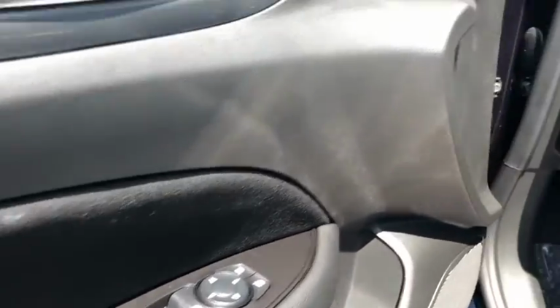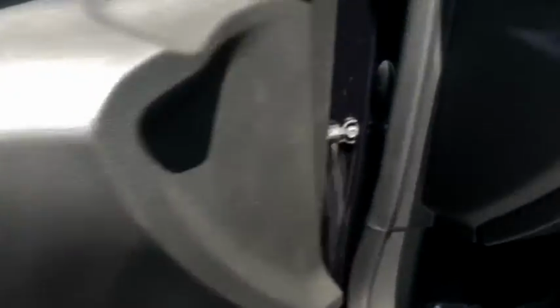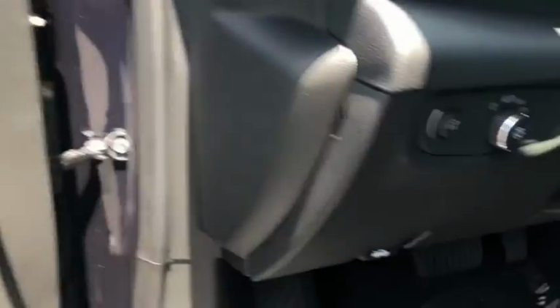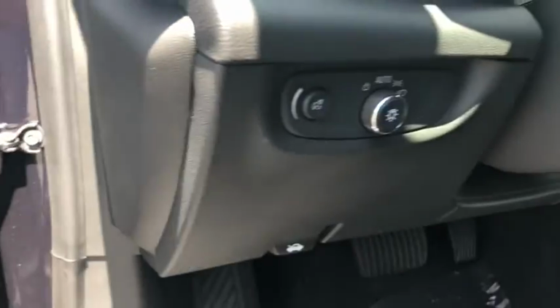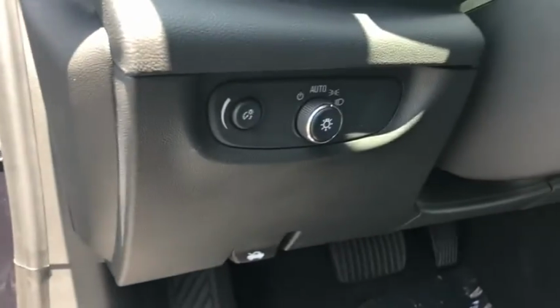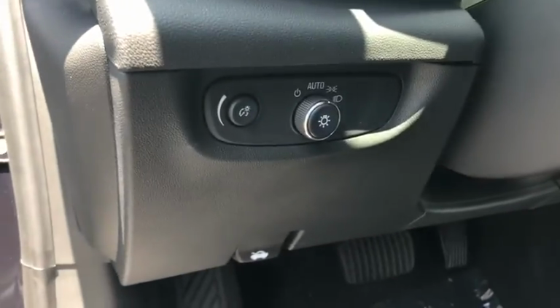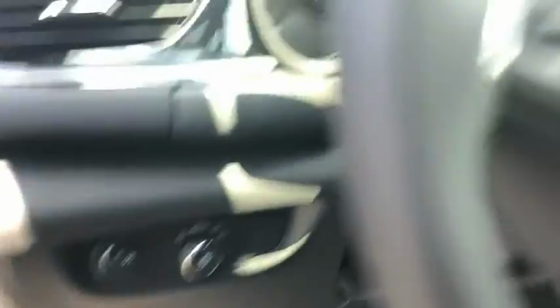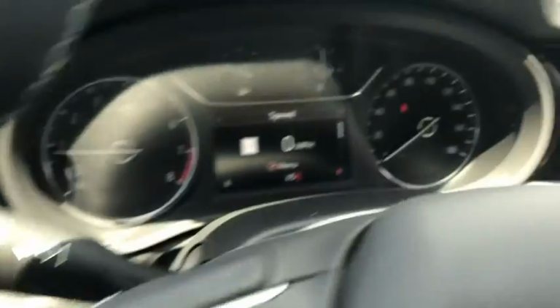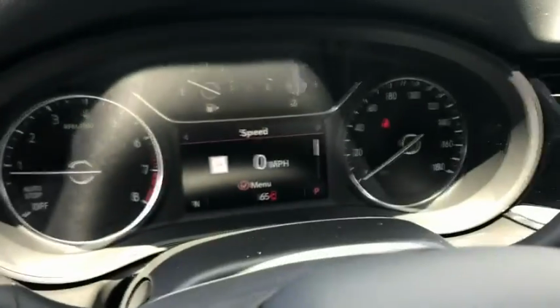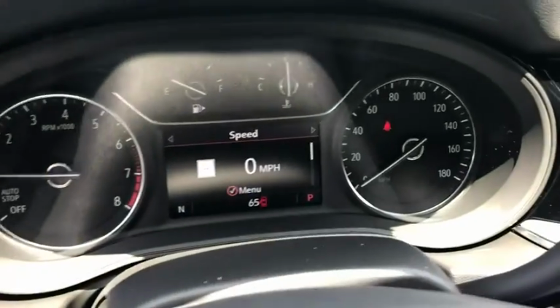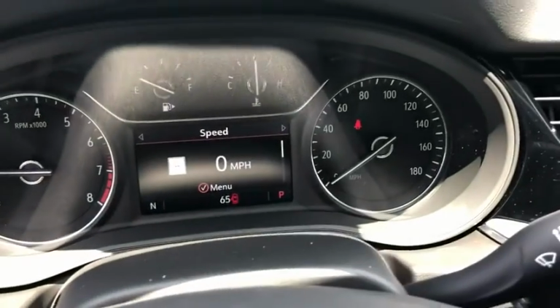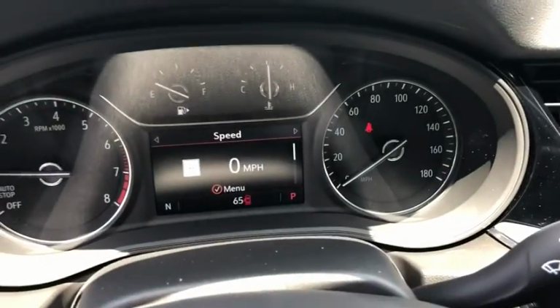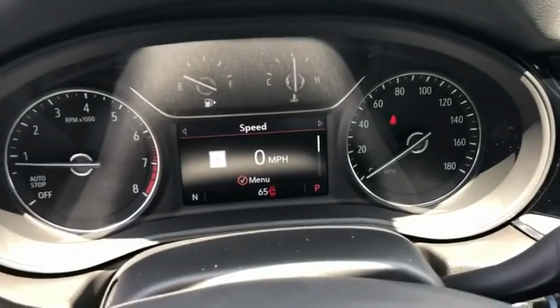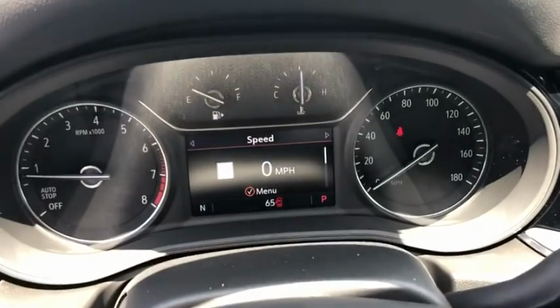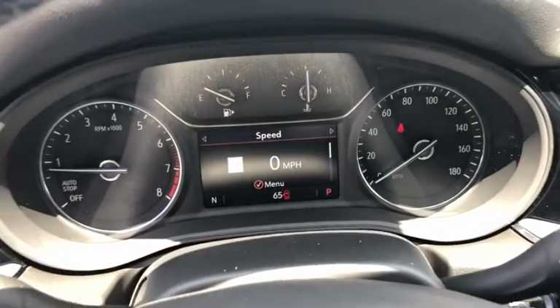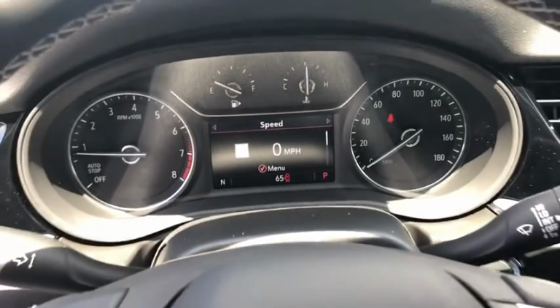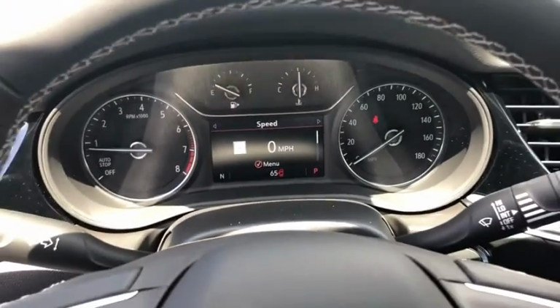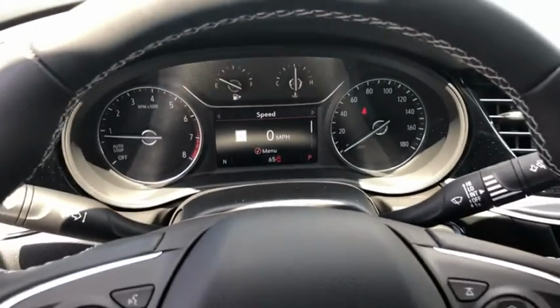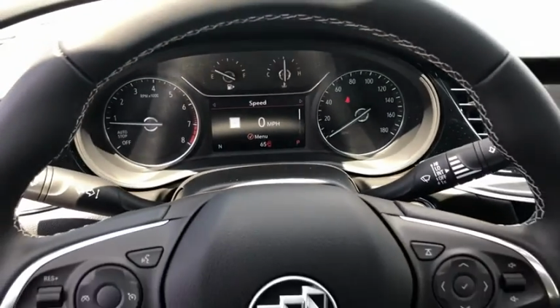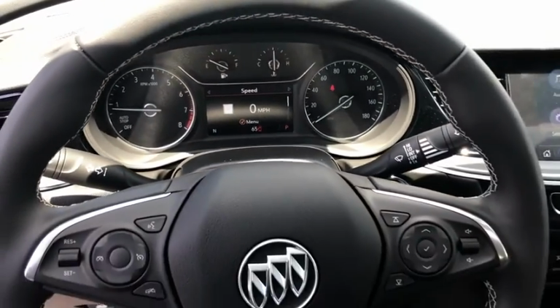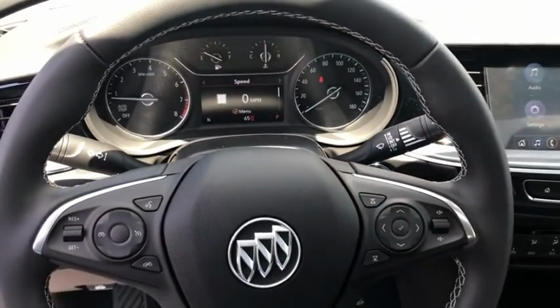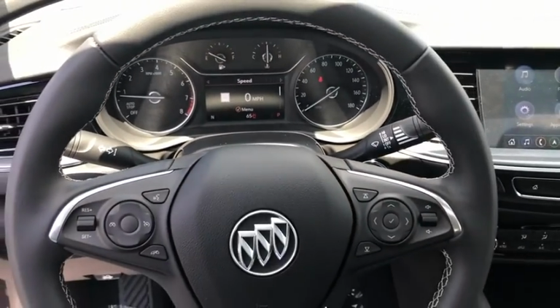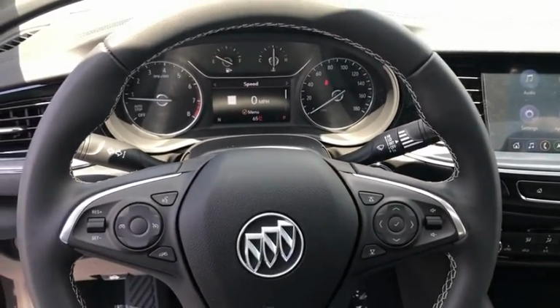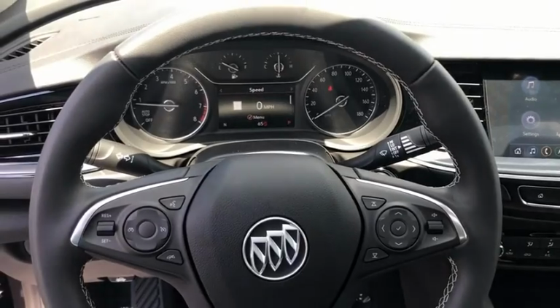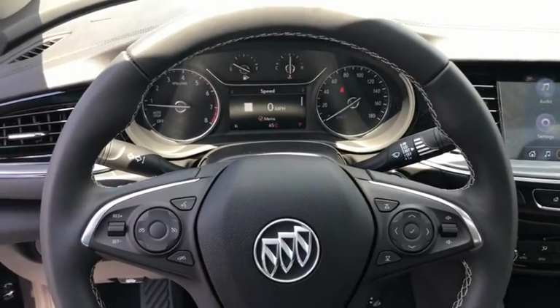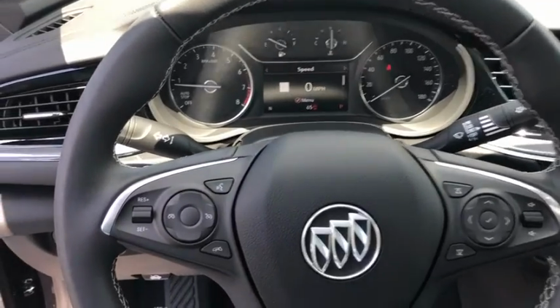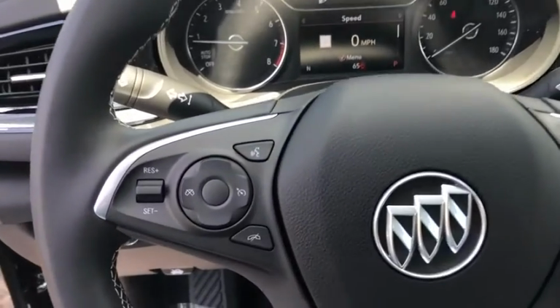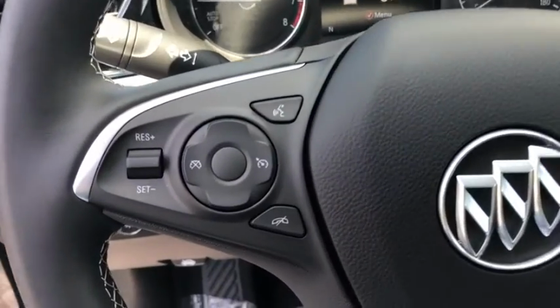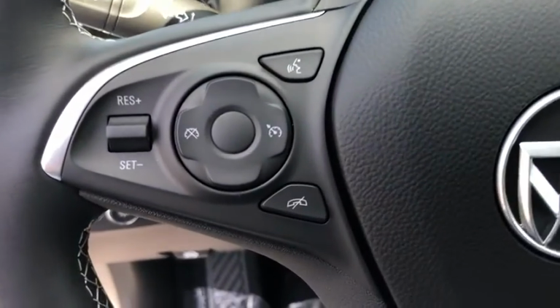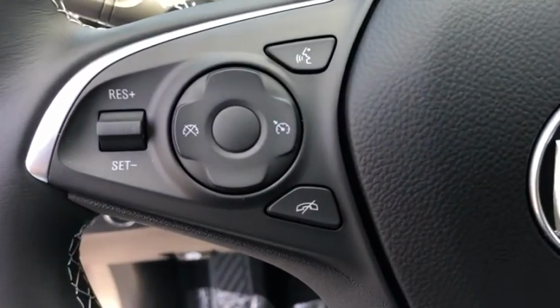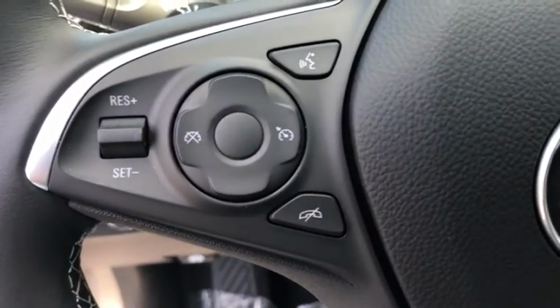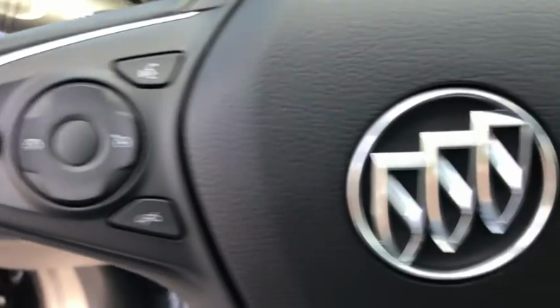Aluminum wheels, floor mats, cruise control, auto dimming rearview mirror, keyless start, AM FM stereo radio, front wheel drive, passenger airbag, MP3 player.